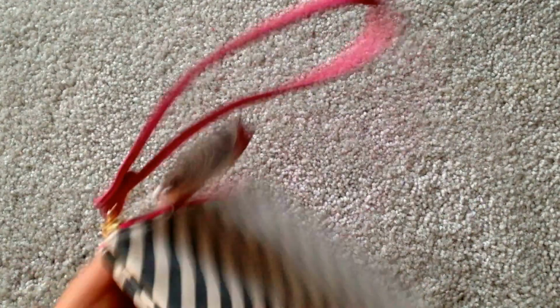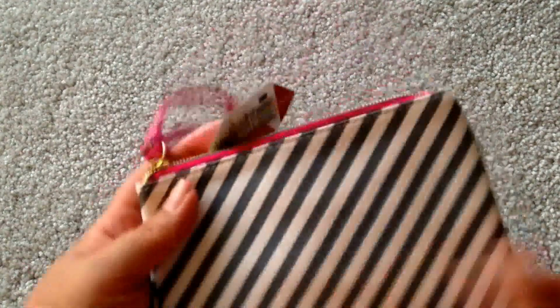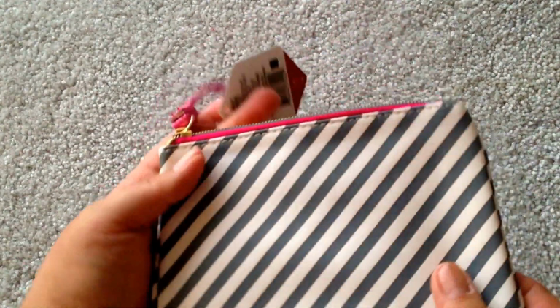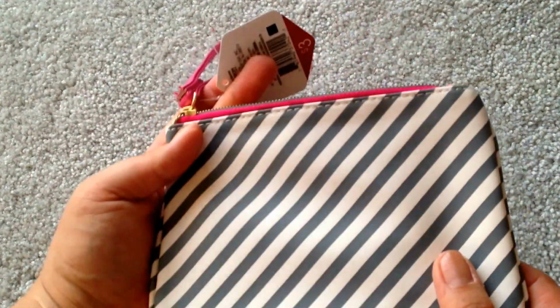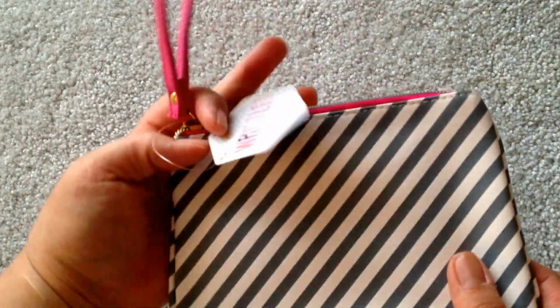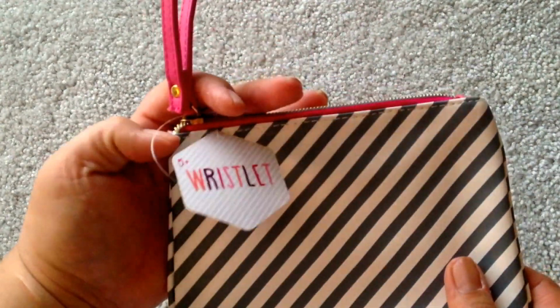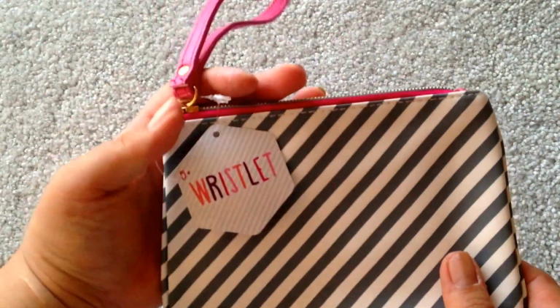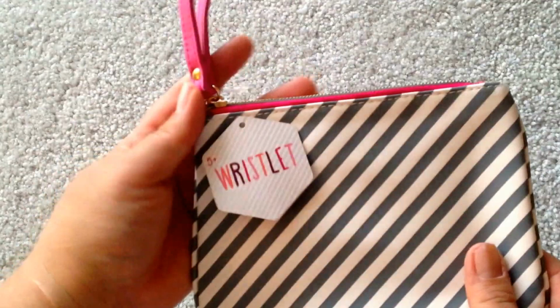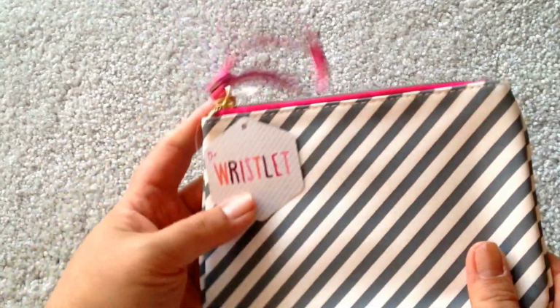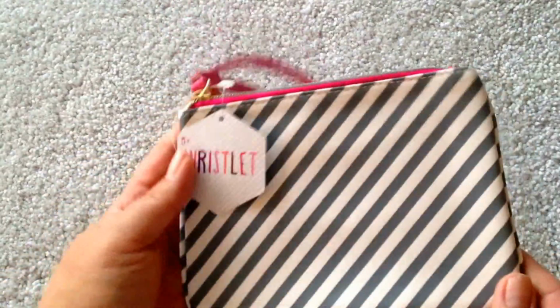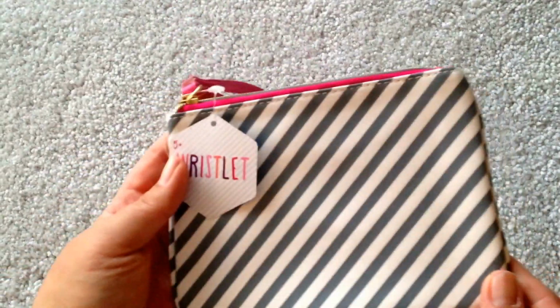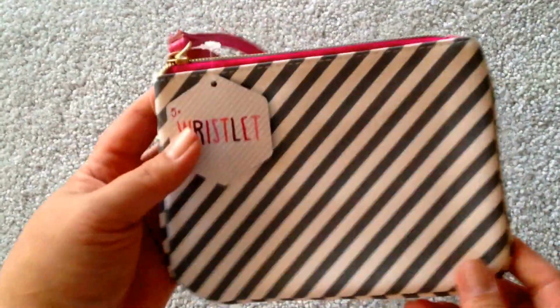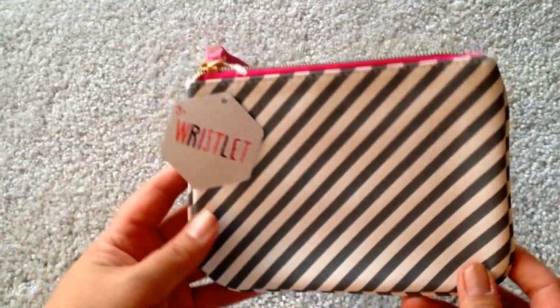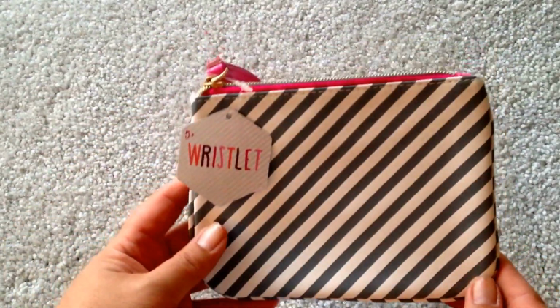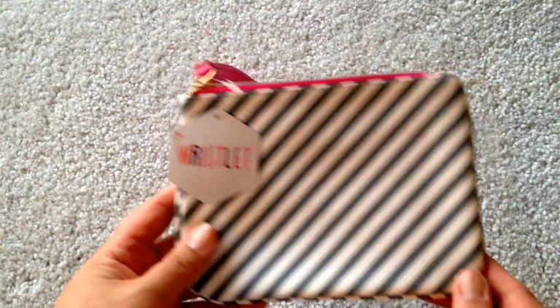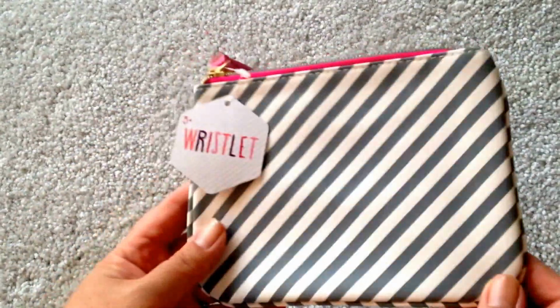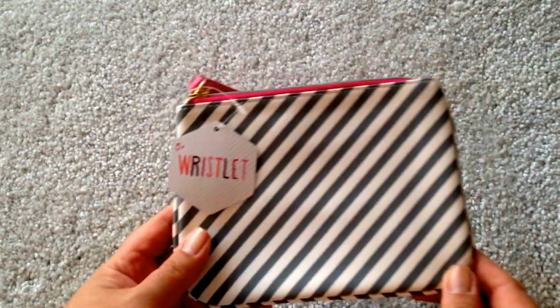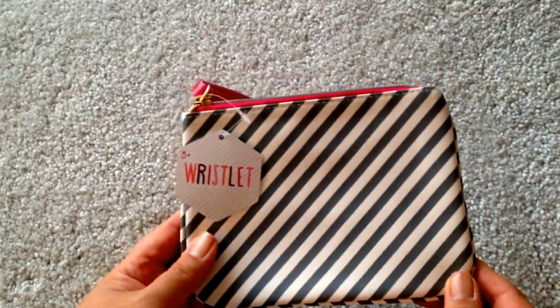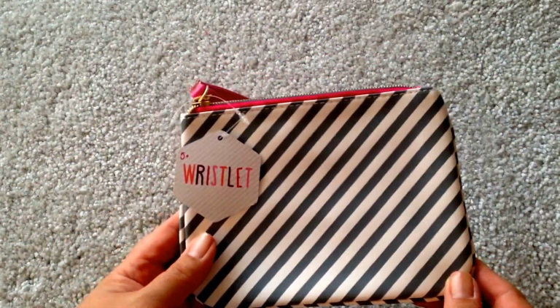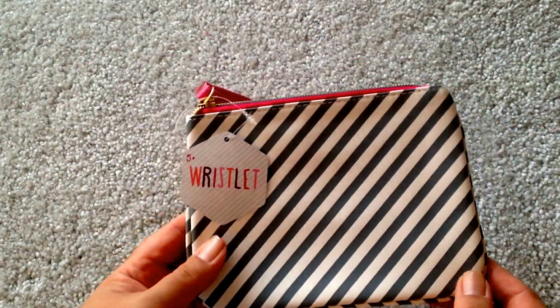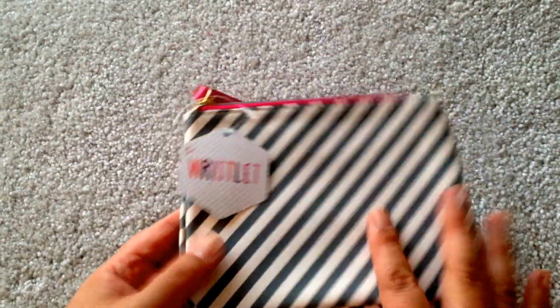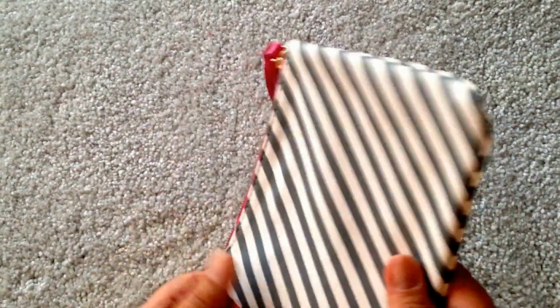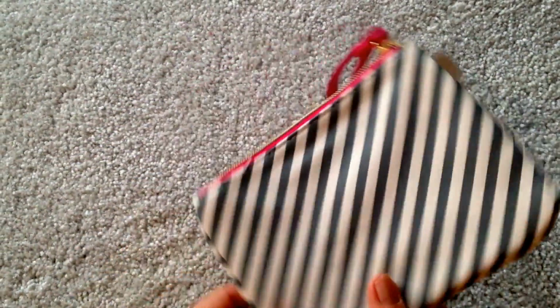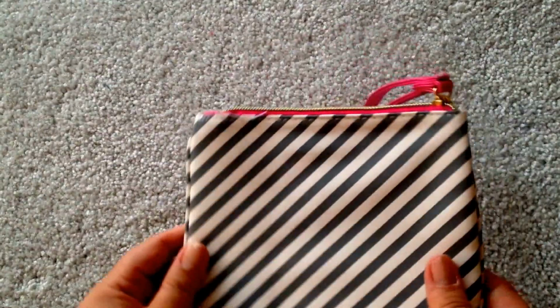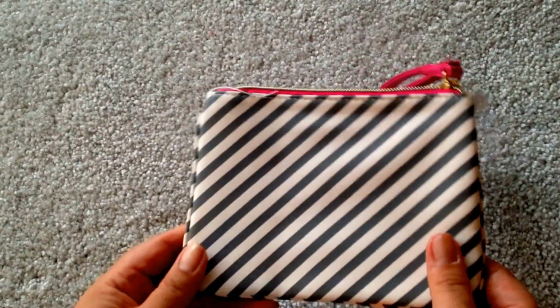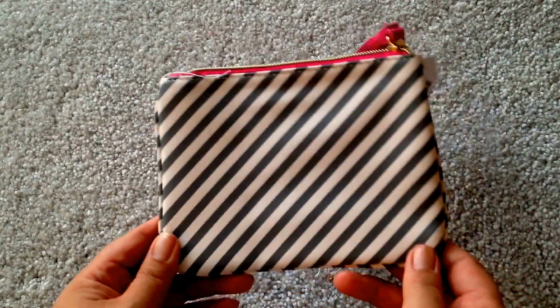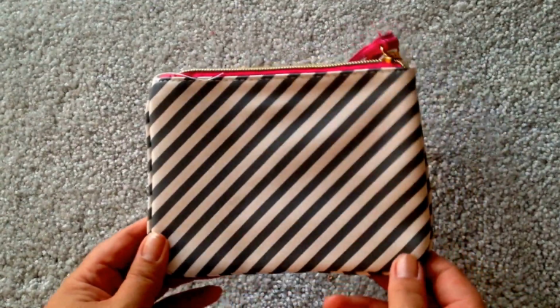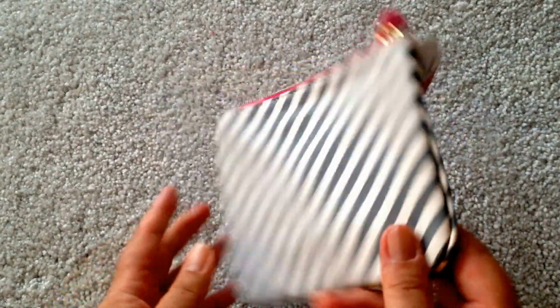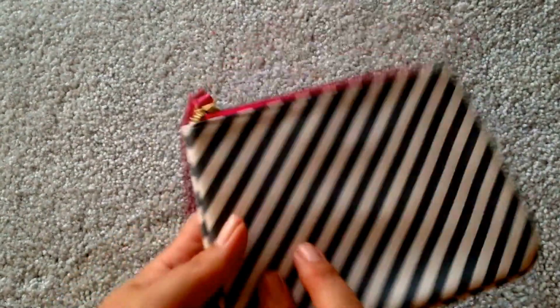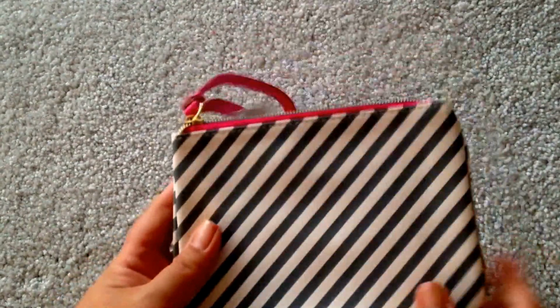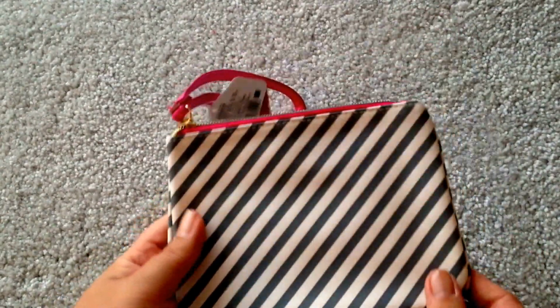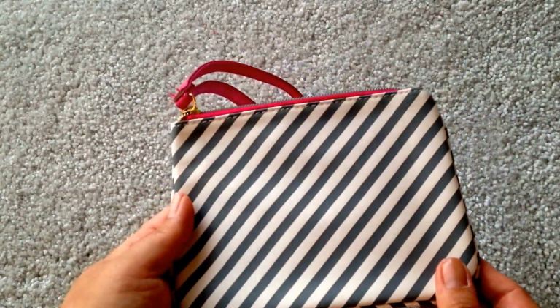Then I got this wristlet — well, I guess it's a purse, but kind of like a cosmetic bag. I usually don't get the bags there, but it was $3 and I just thought it was really cute.